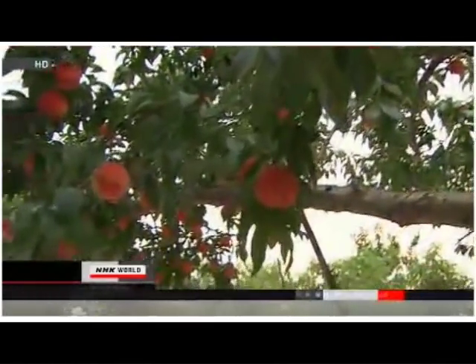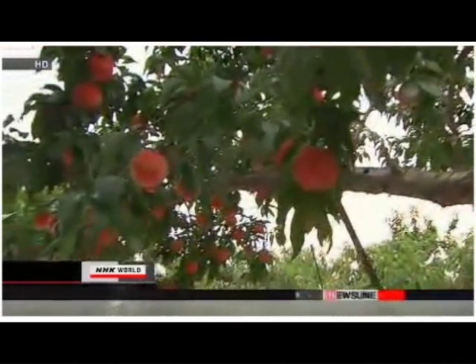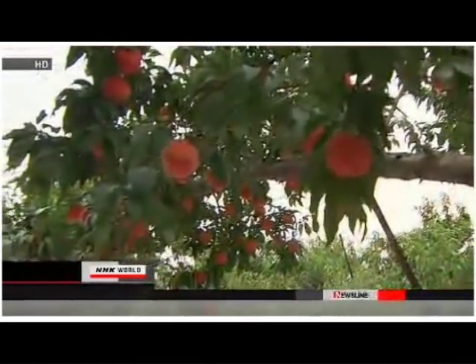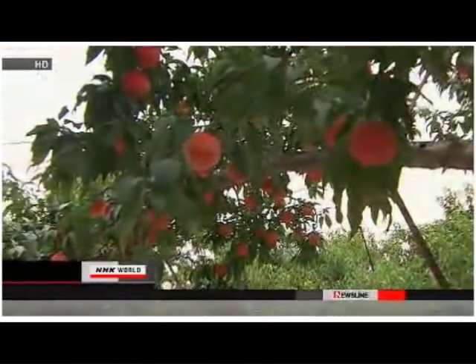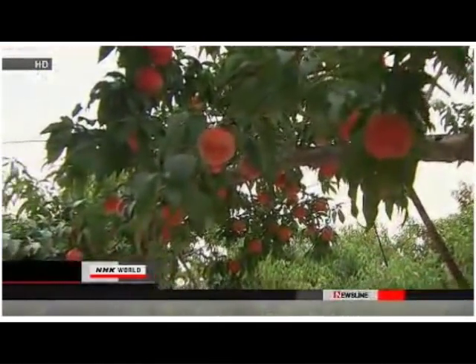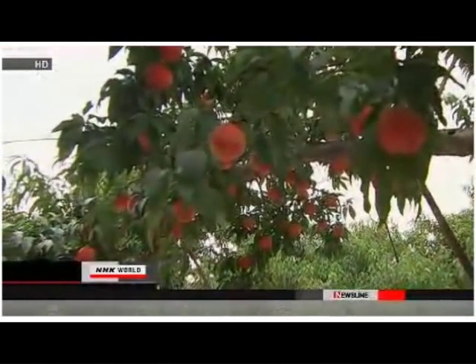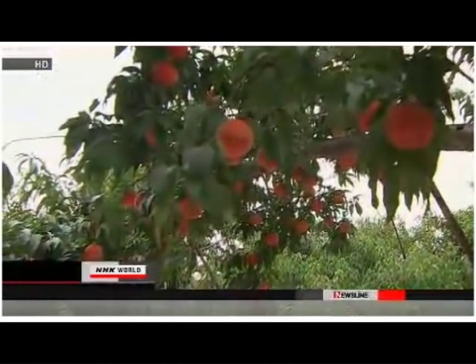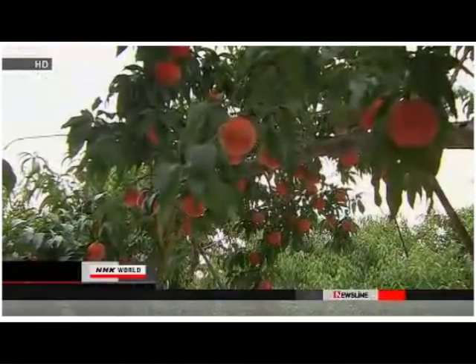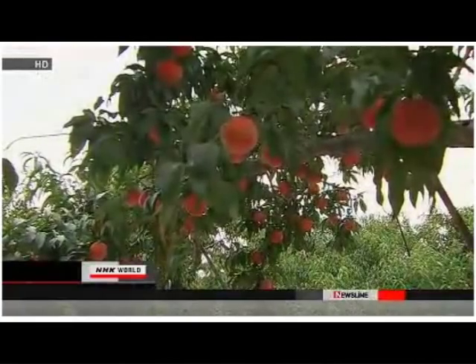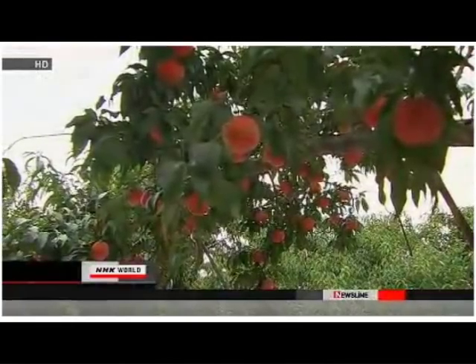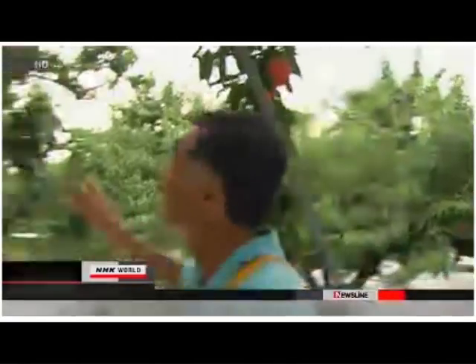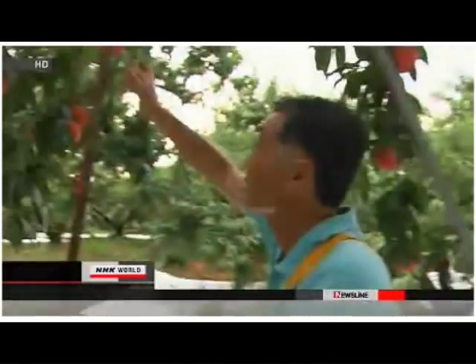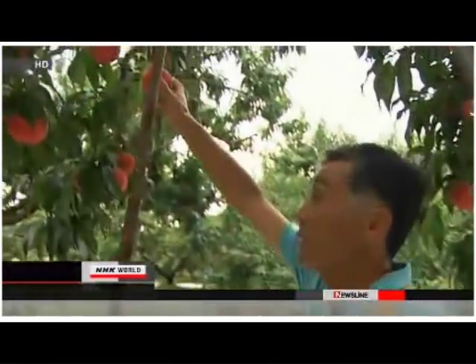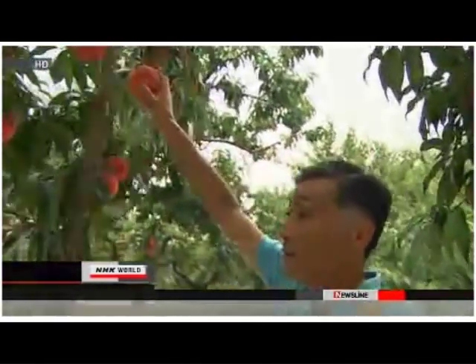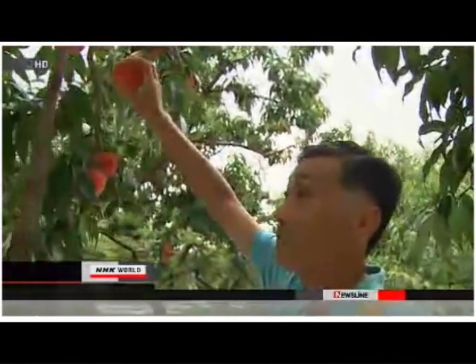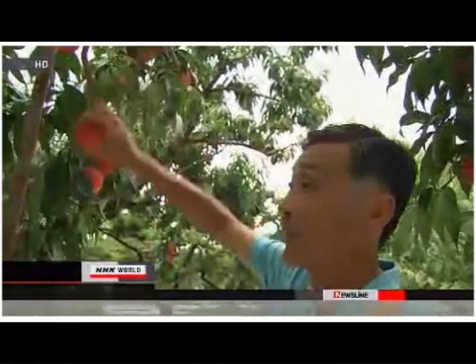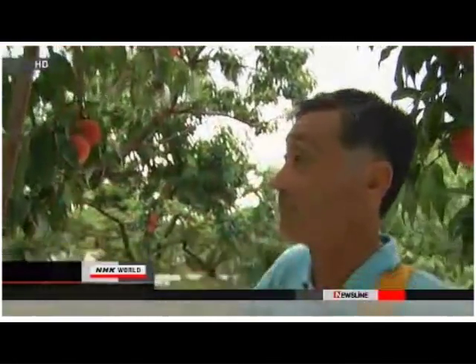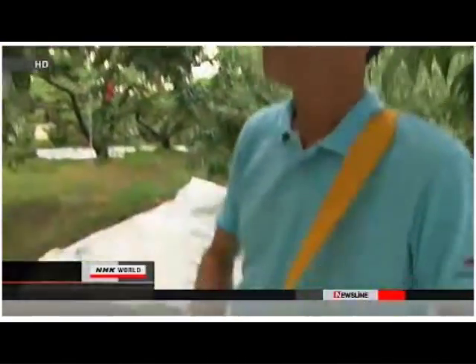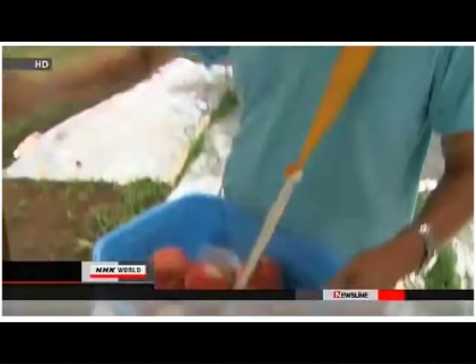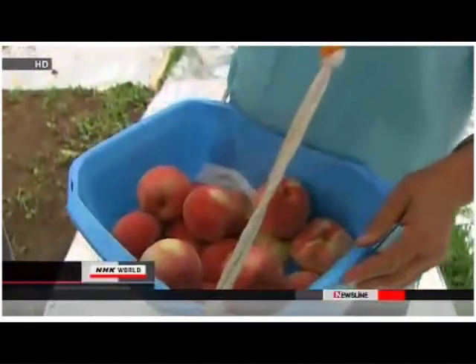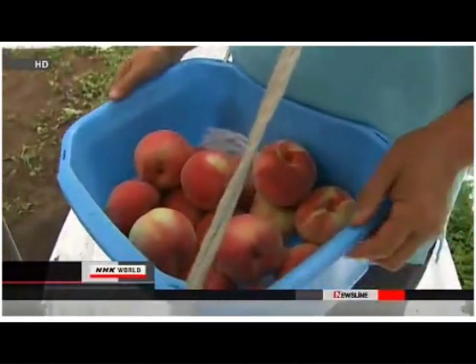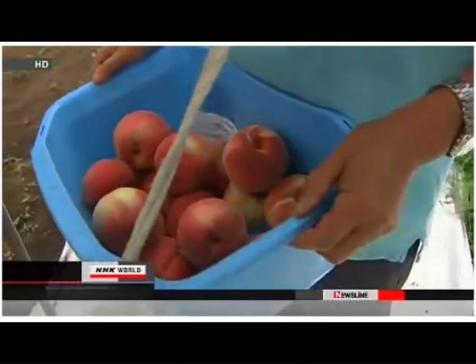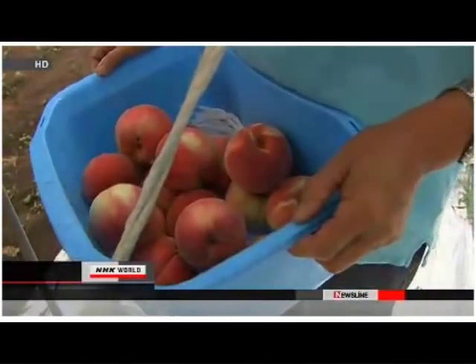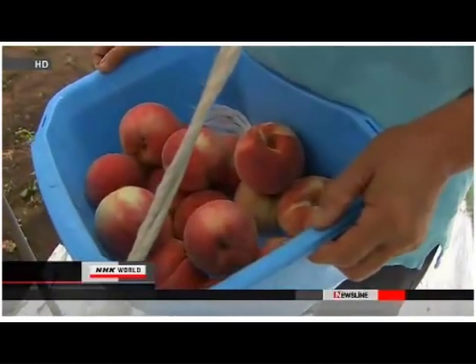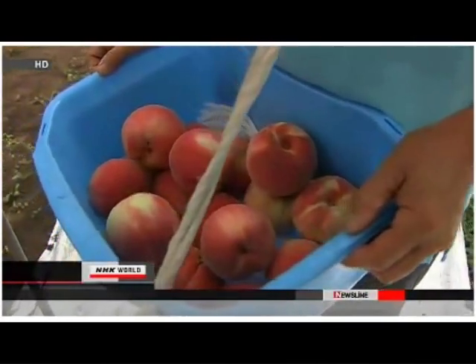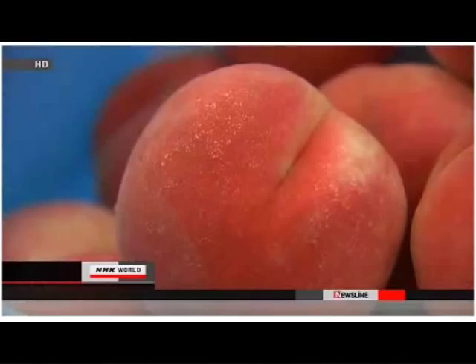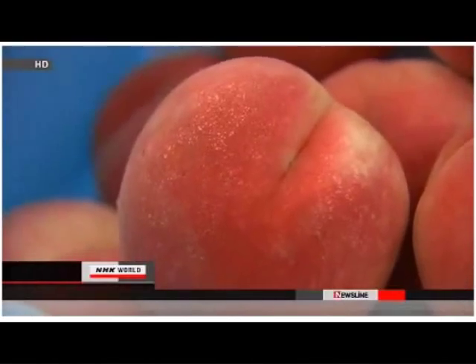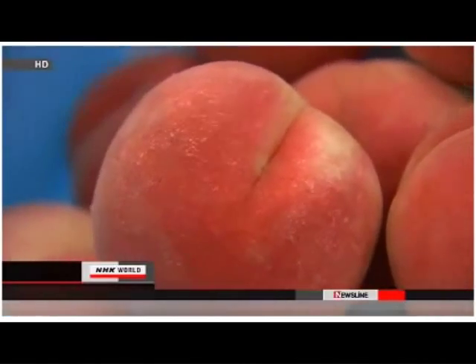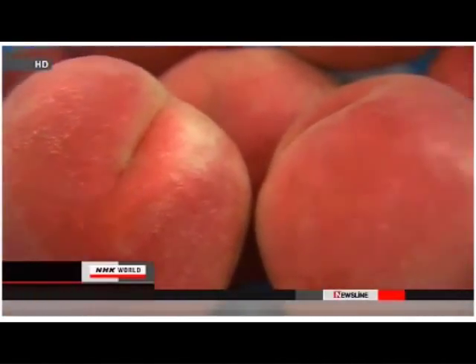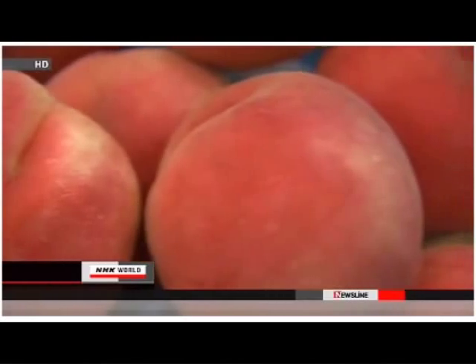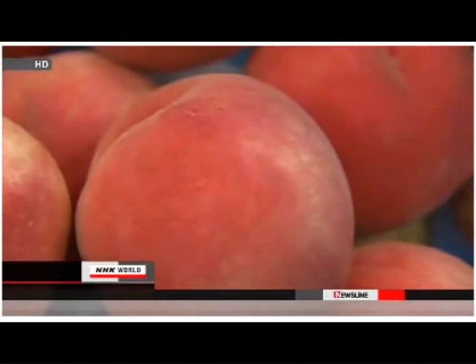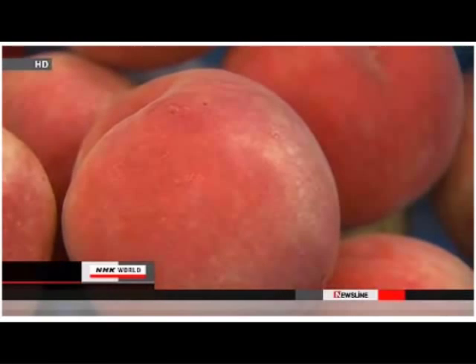Many countries have halted or restricted food imports from Fukushima due to fears of radioactive contamination. Now, about 800 peaches will be exported to Thailand. They will be sold at a department store and a large shopping mall in Bangkok.